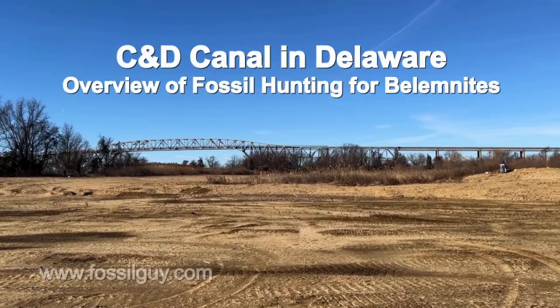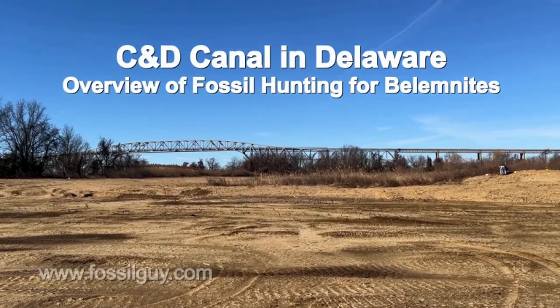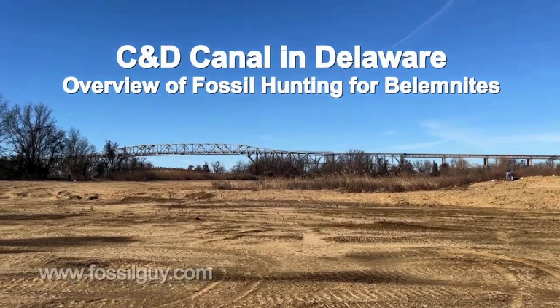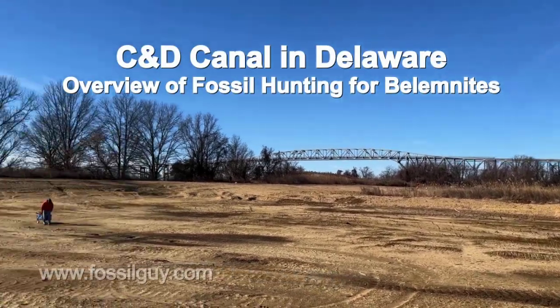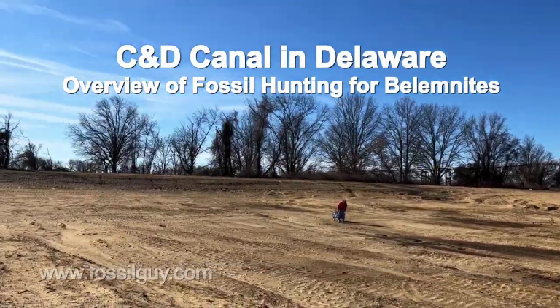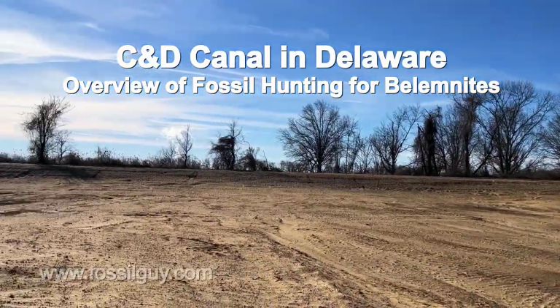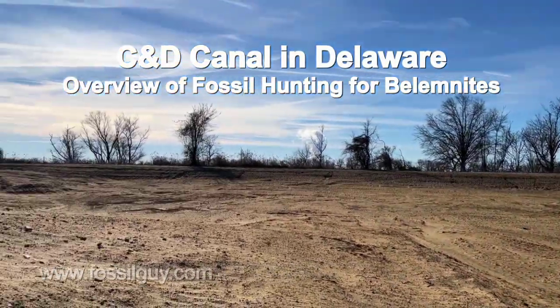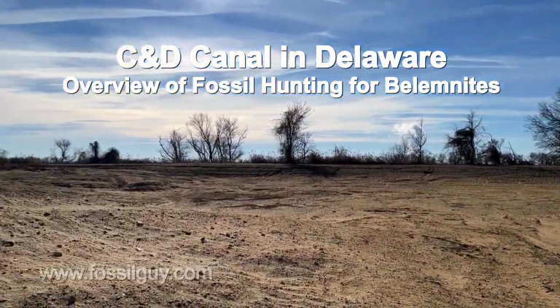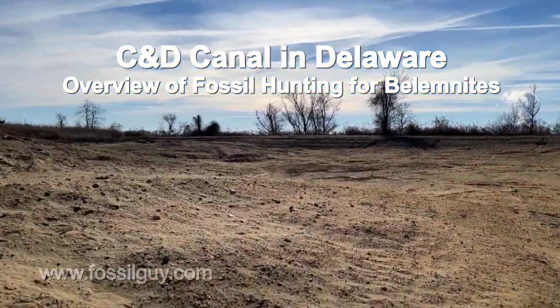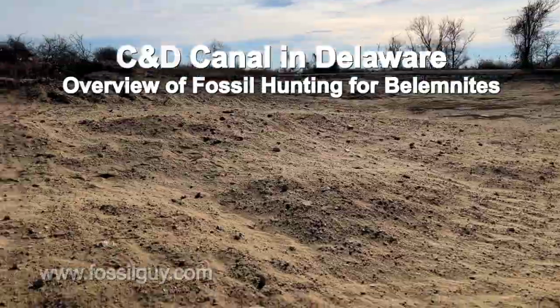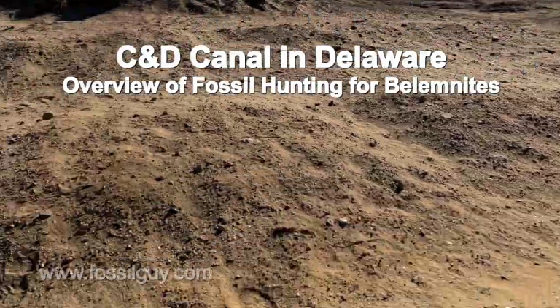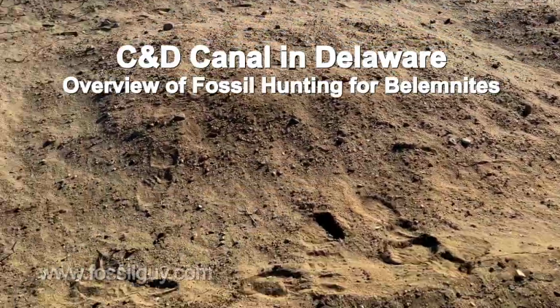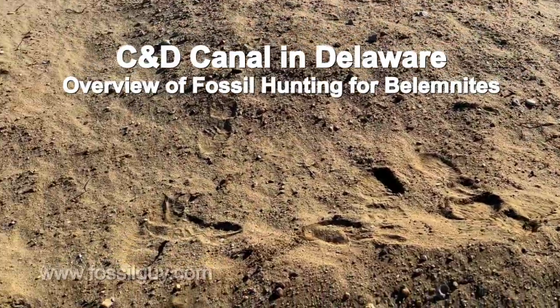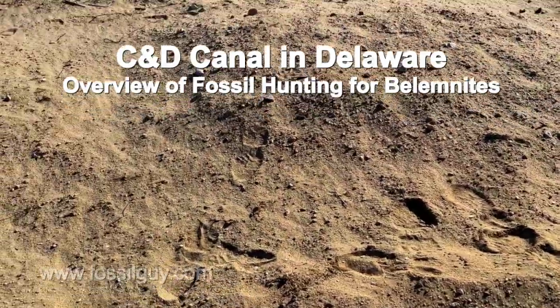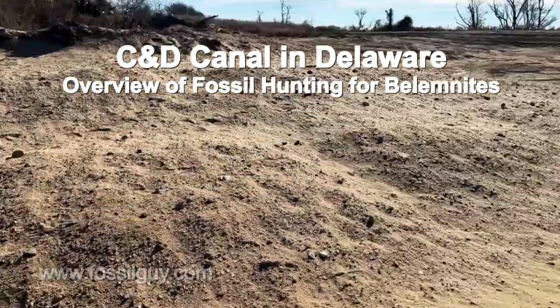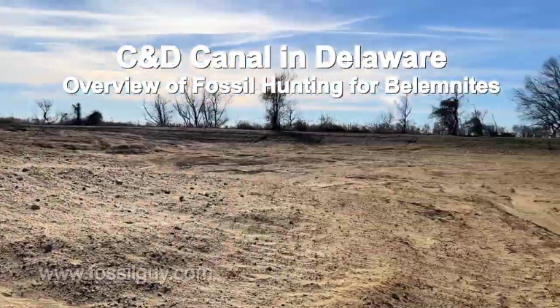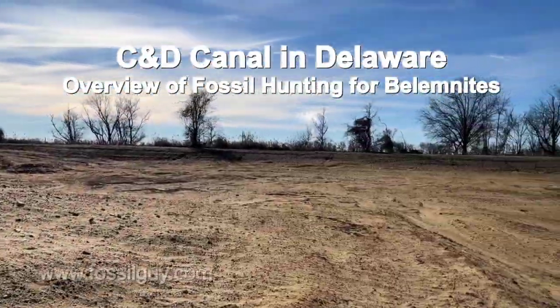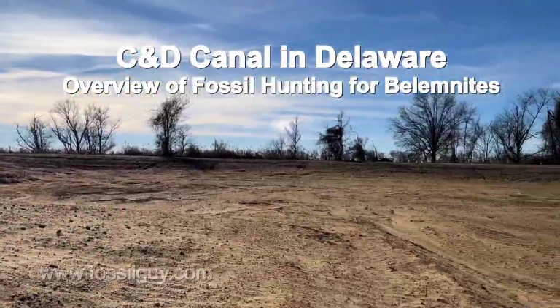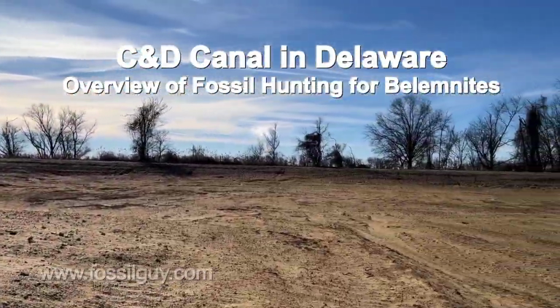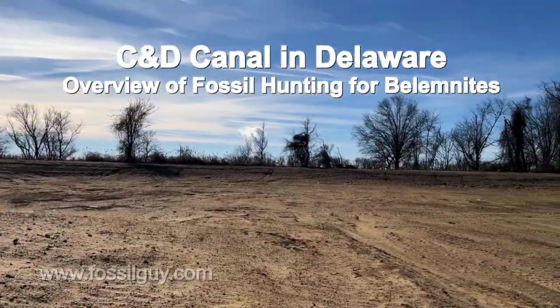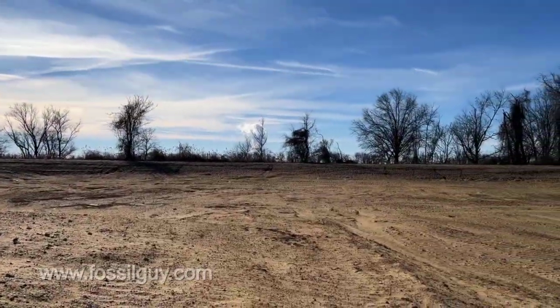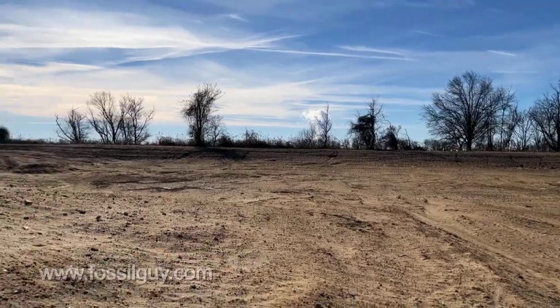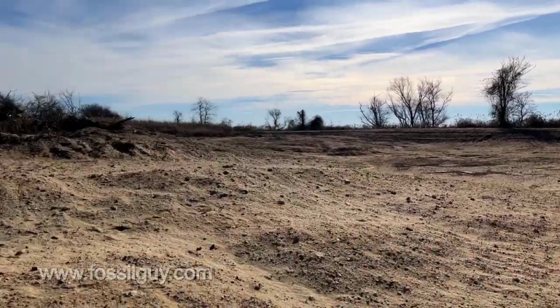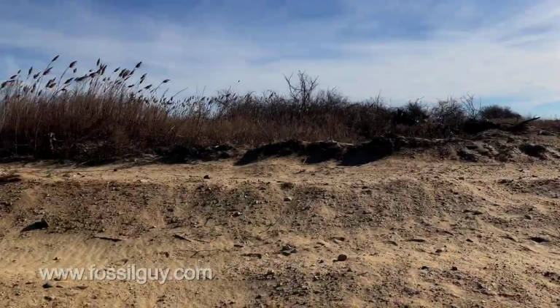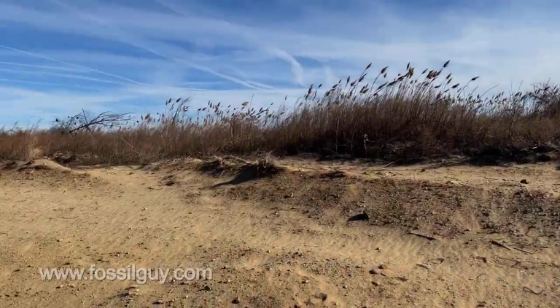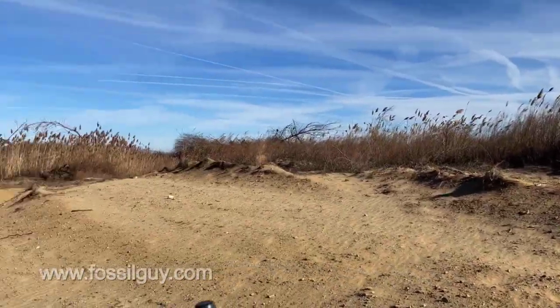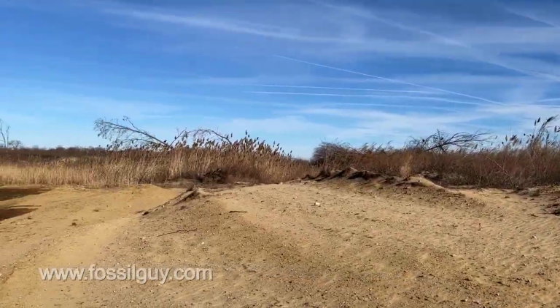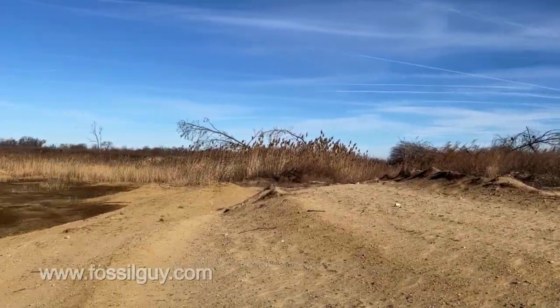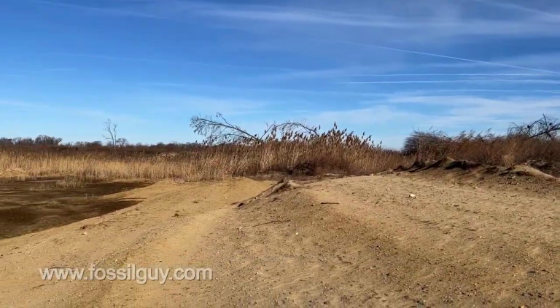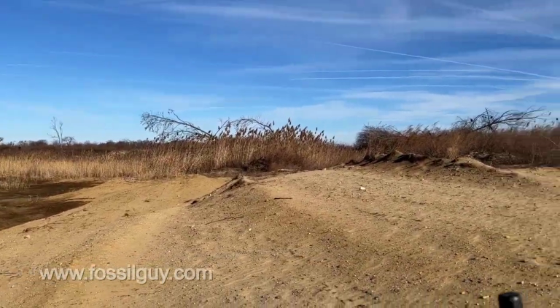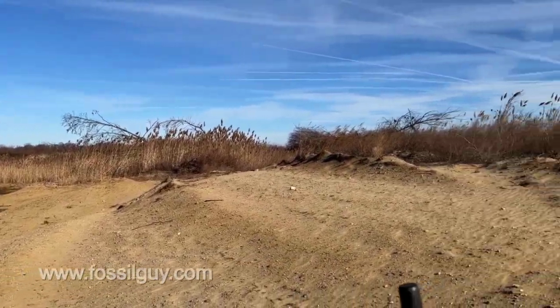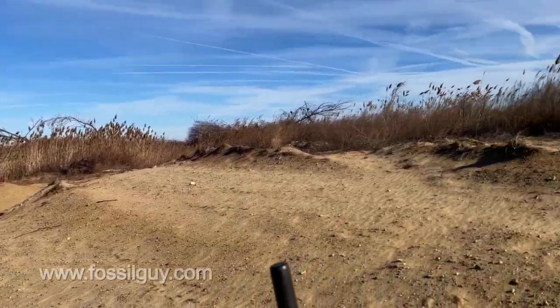We're at the C&D Canal in Delaware, which connects the Chesapeake Bay and the Delaware Bay together. The canal cuts through the Mont Laurel formation. It's a late Cretaceous formation and usually what you can find is invertebrates, not really much vertebrates.